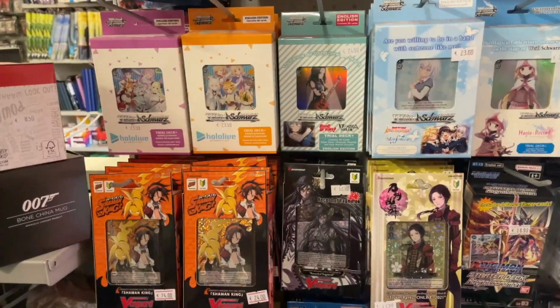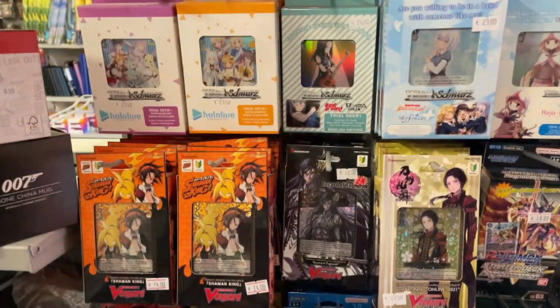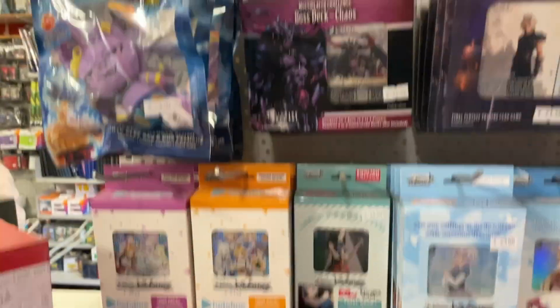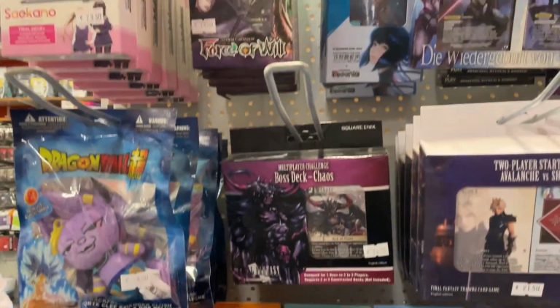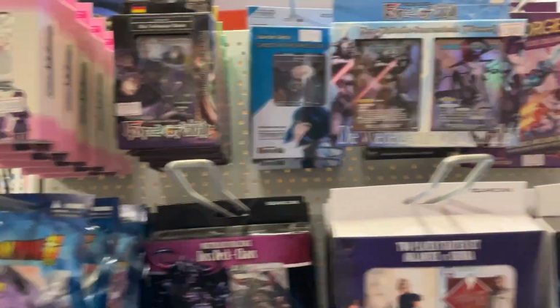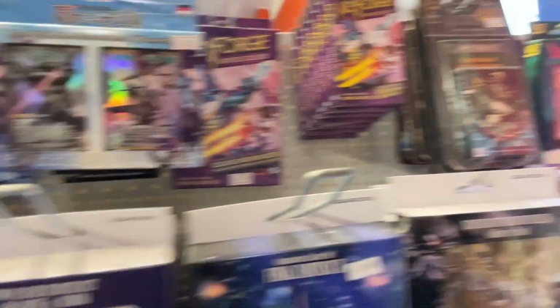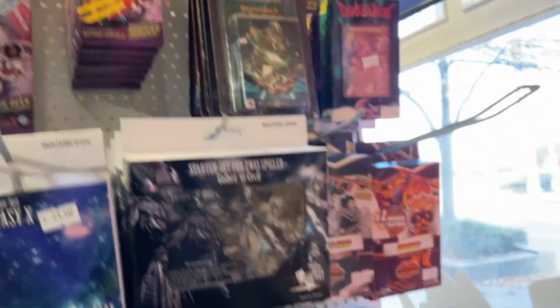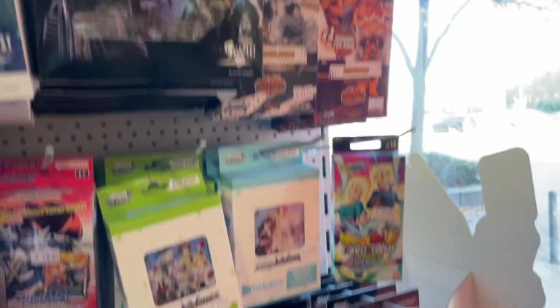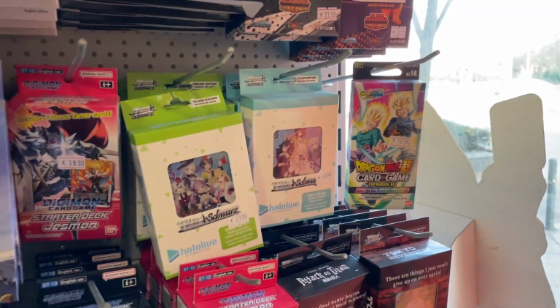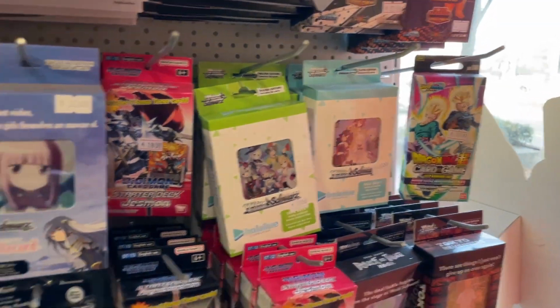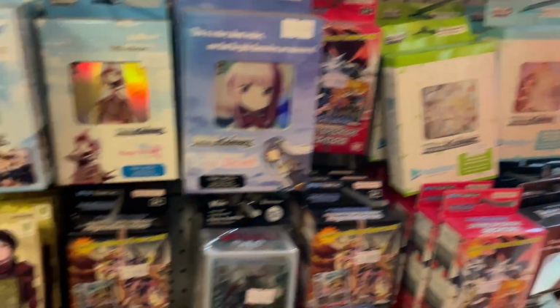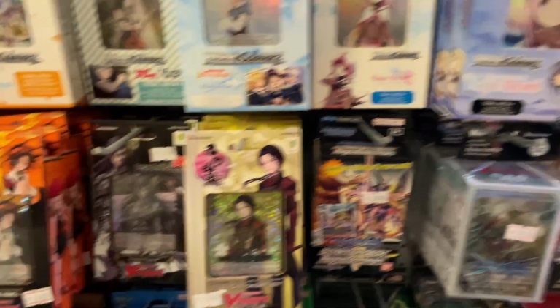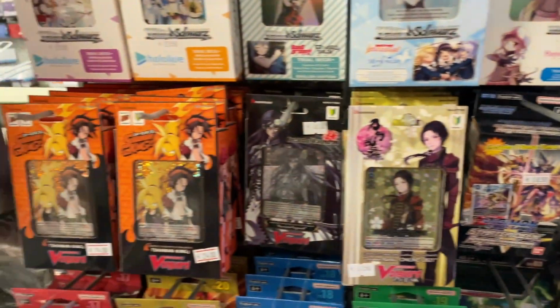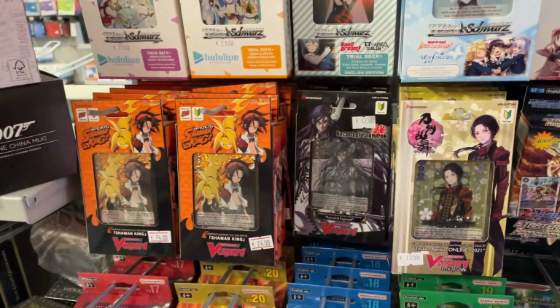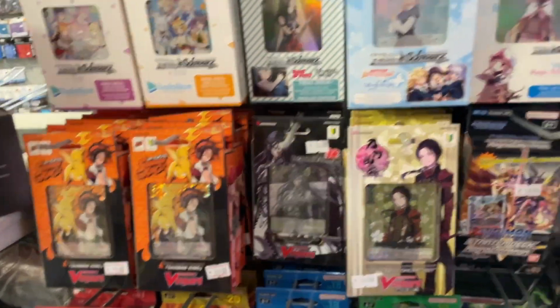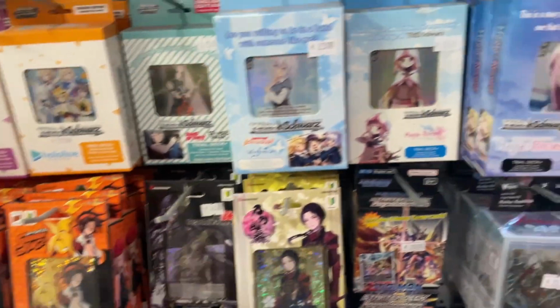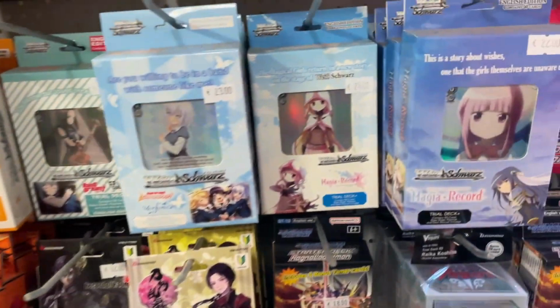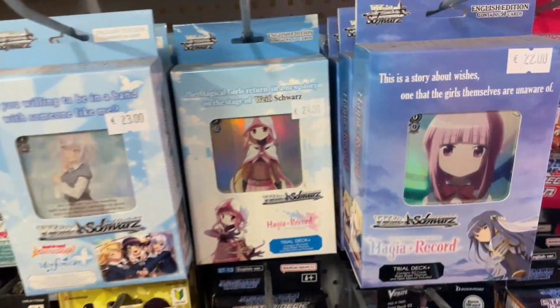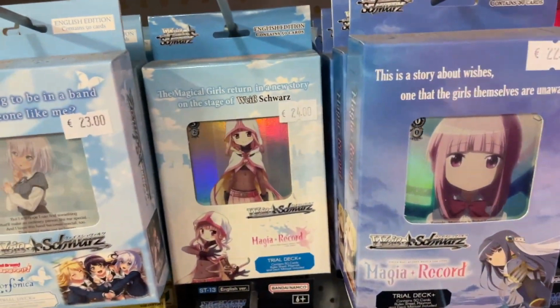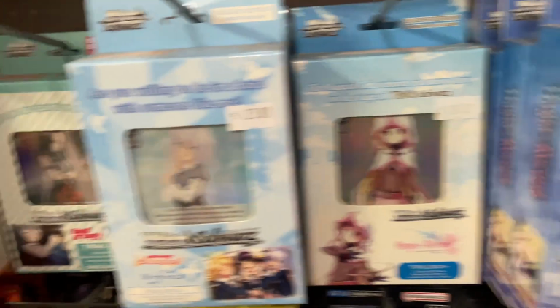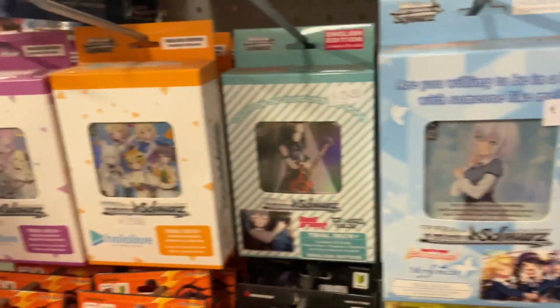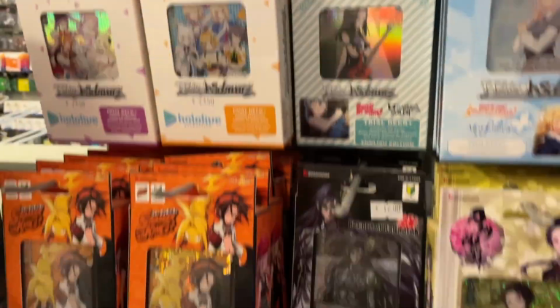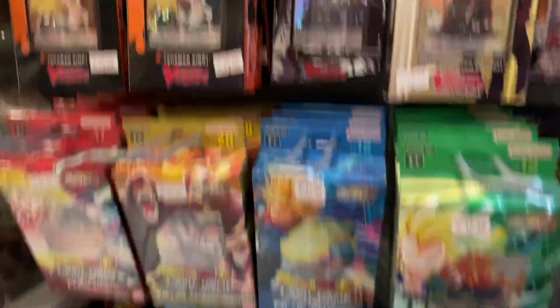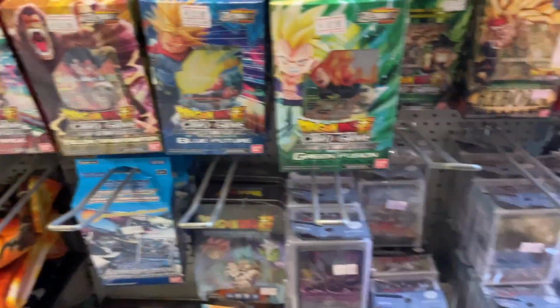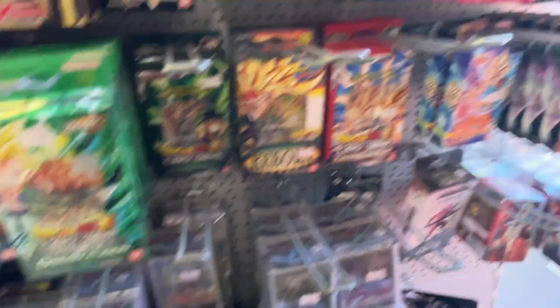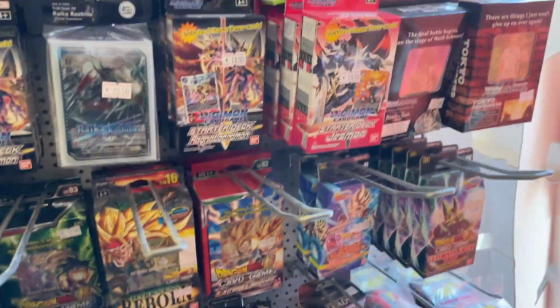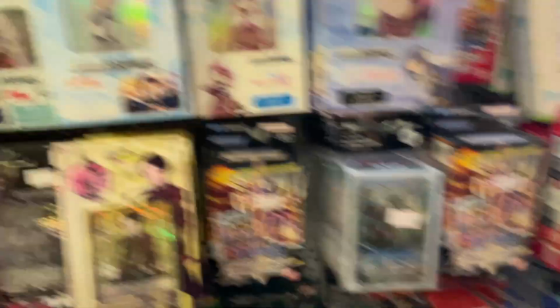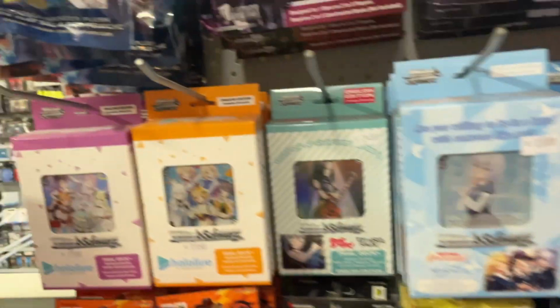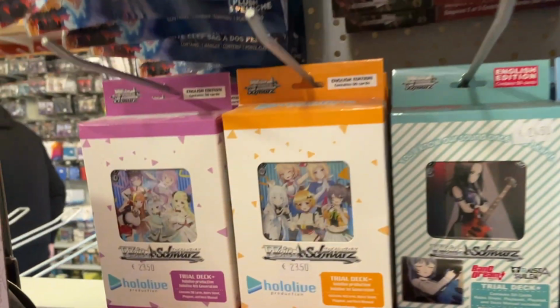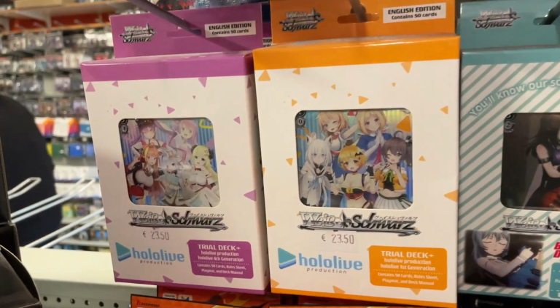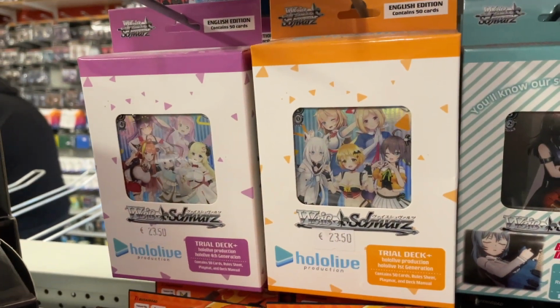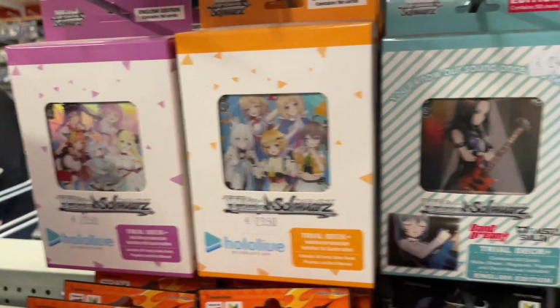They've also got some Weiss Schwarz ones — I don't know much about those, but I know the Marvel, Pixar, and Star Wars ones. I'm not sure if there are any good pulls here — I've seen someone open these on TikTok.